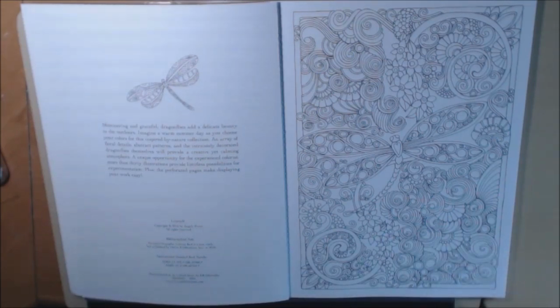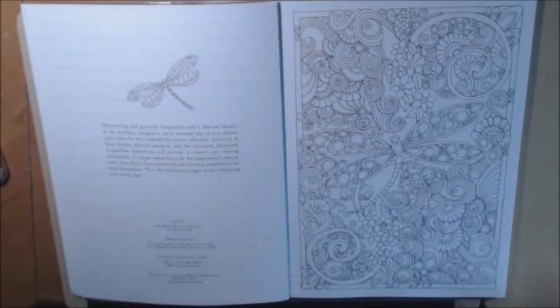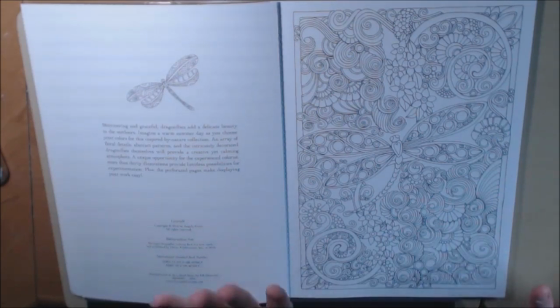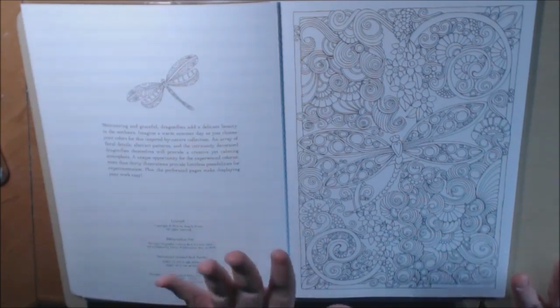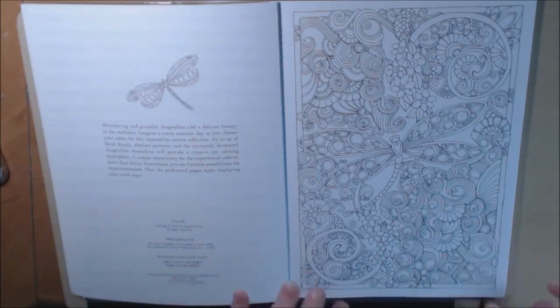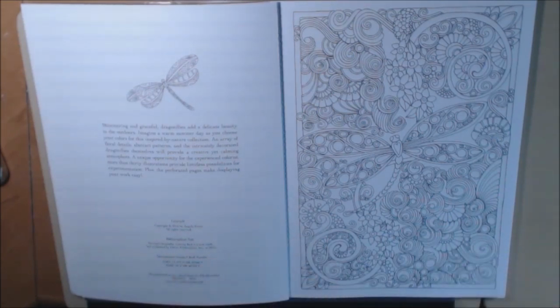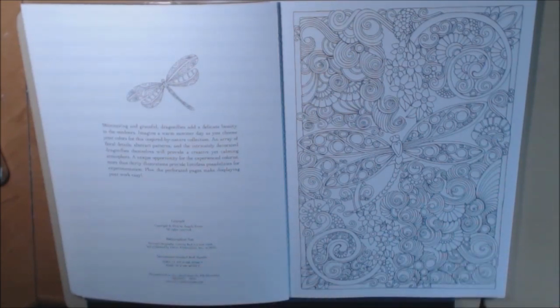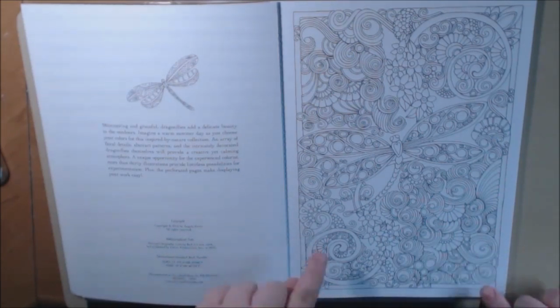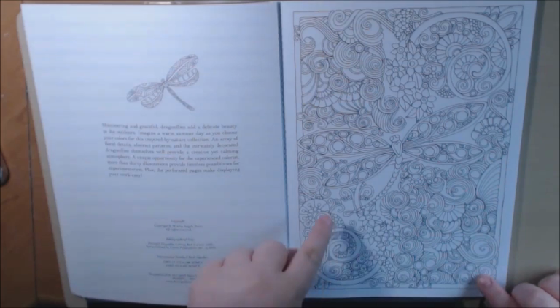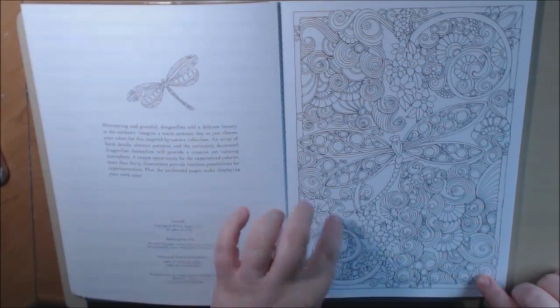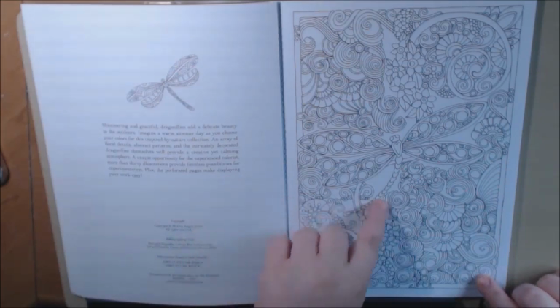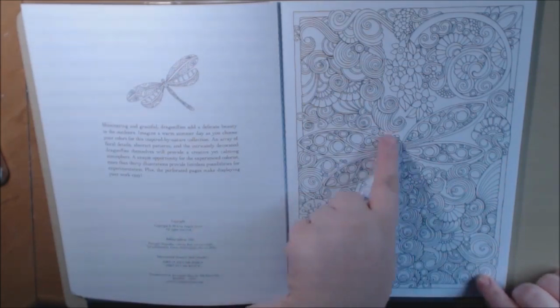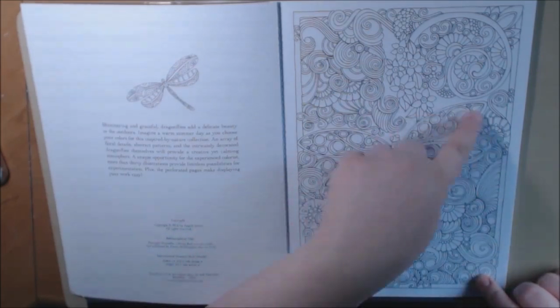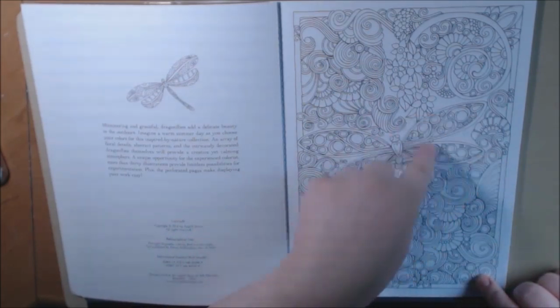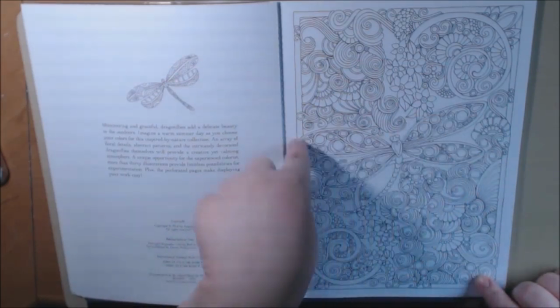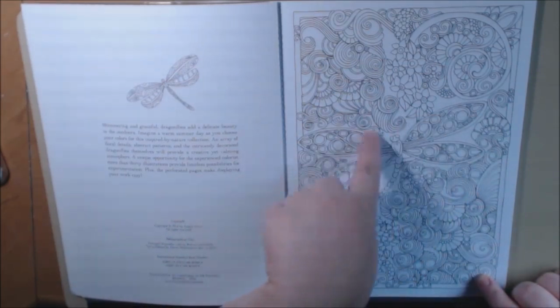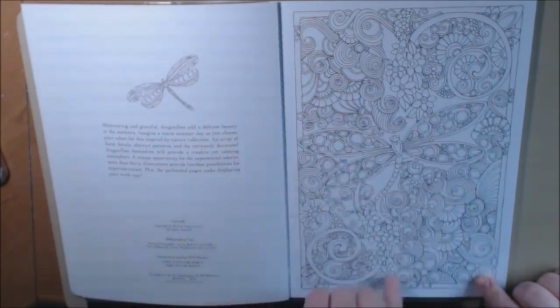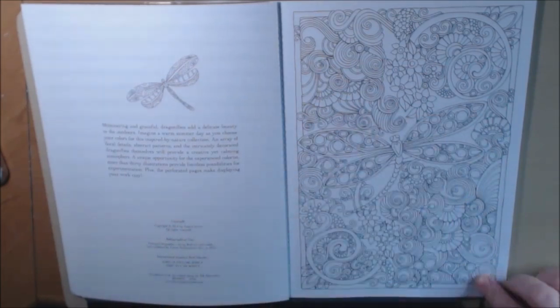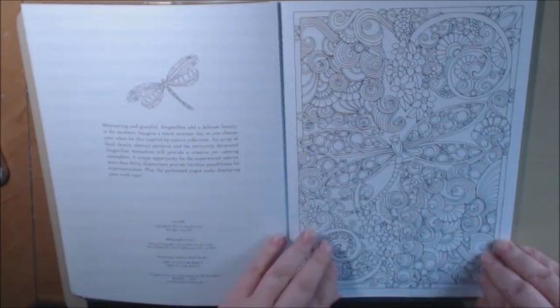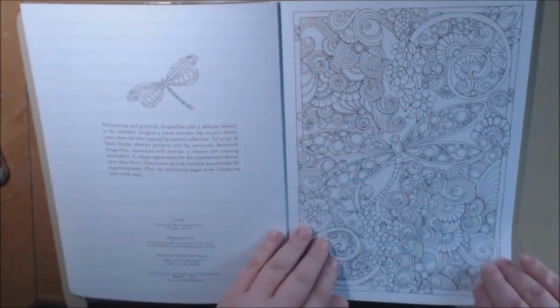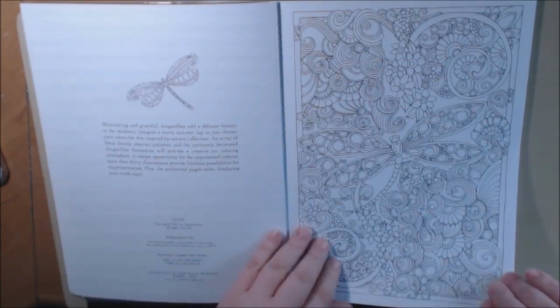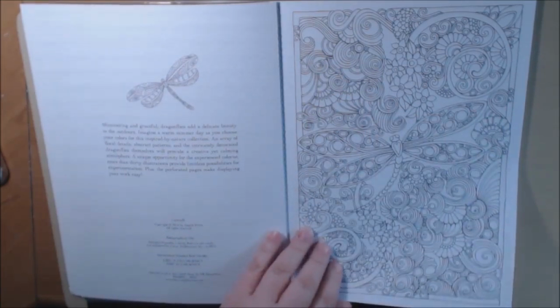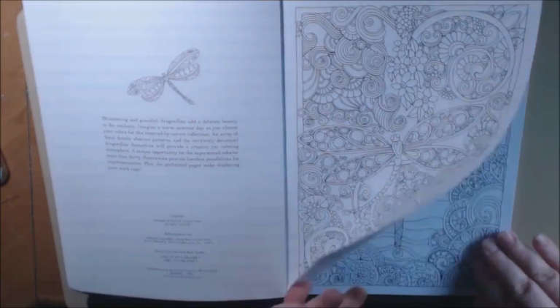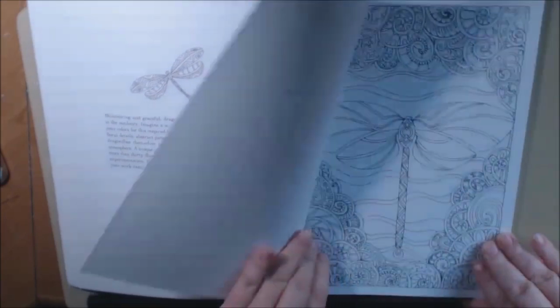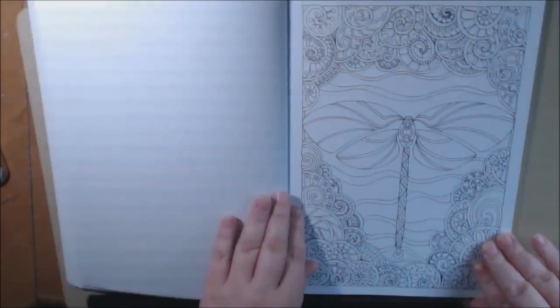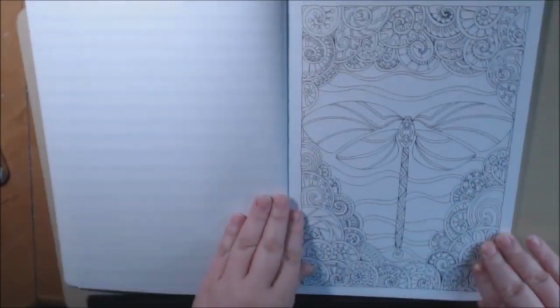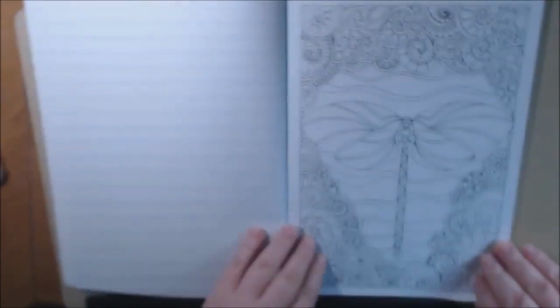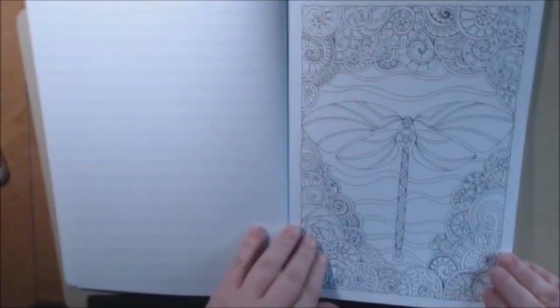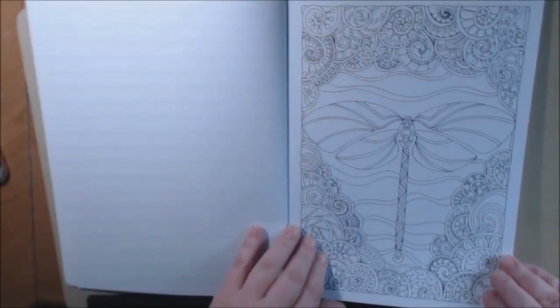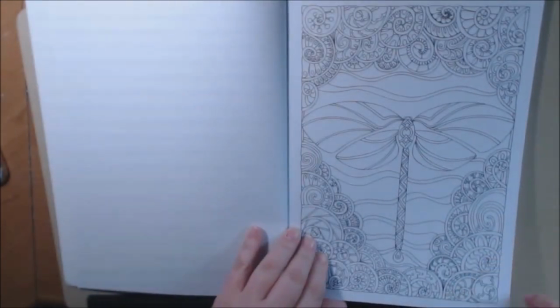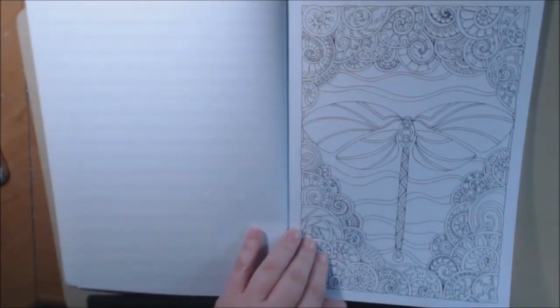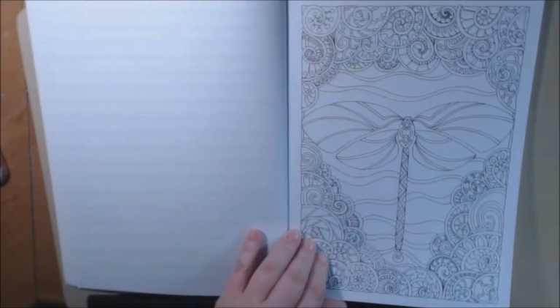I love dragonflies, so I'm going to use all my glitter gel pens and fine liners and just color all of these little details. This will be a project, but these are beautiful.